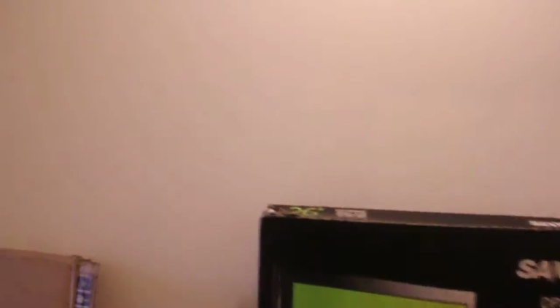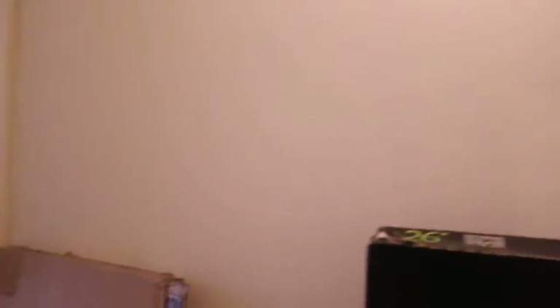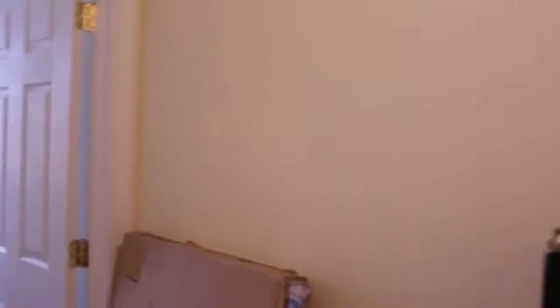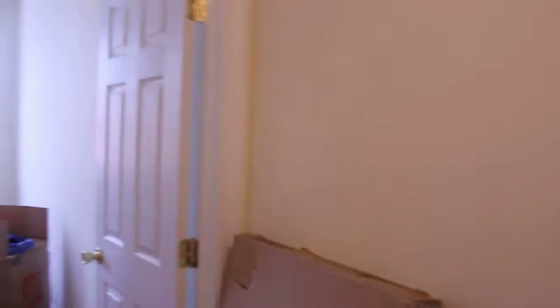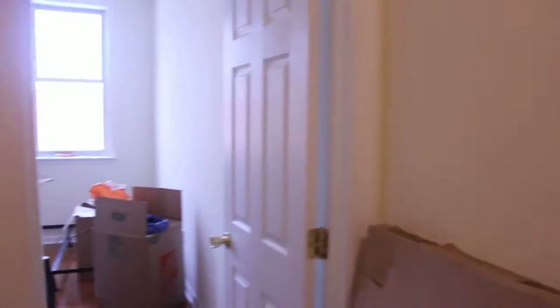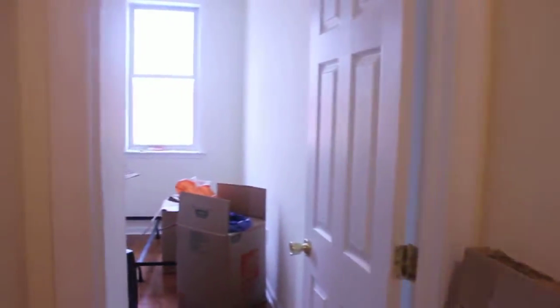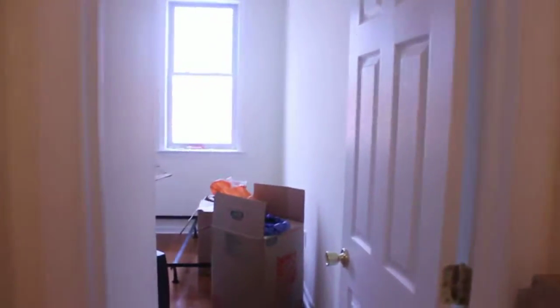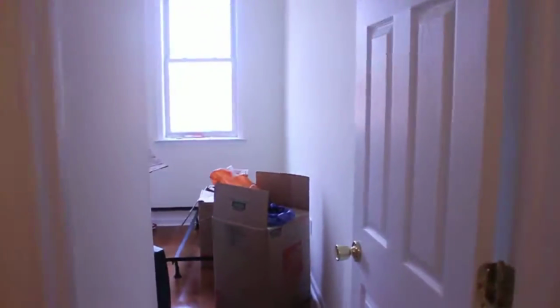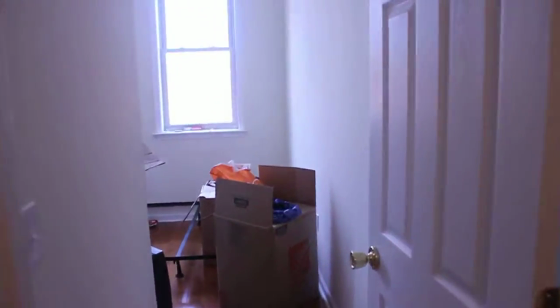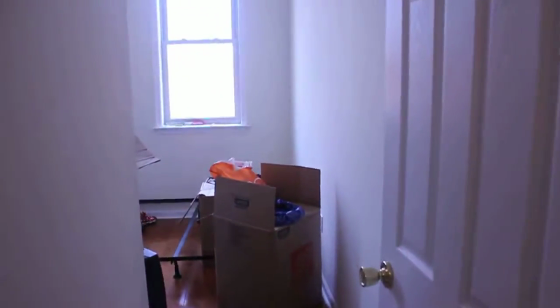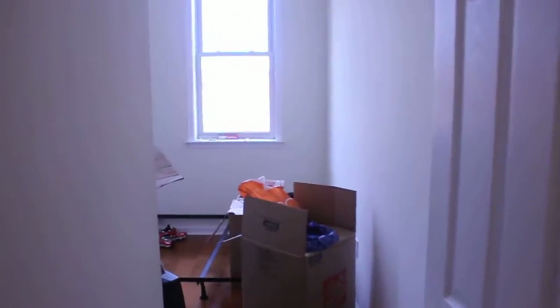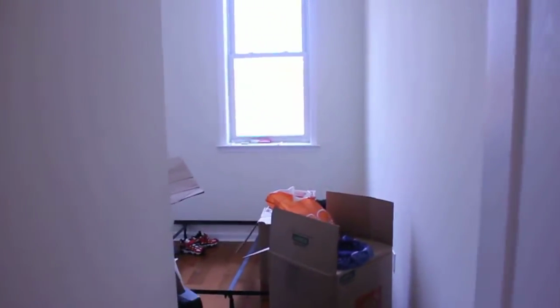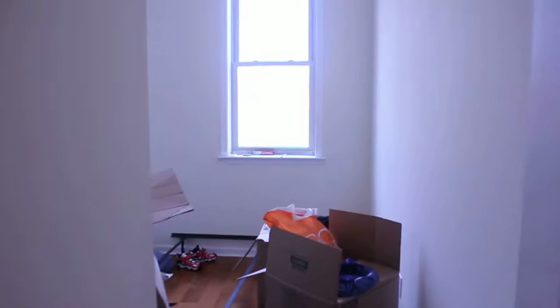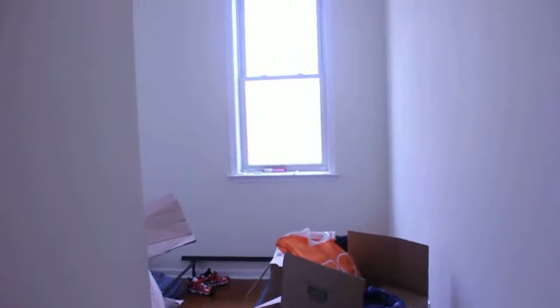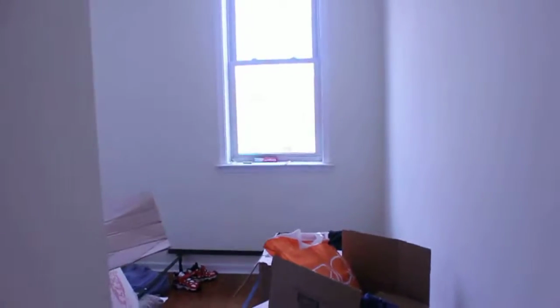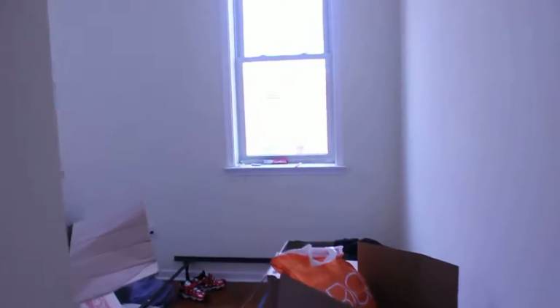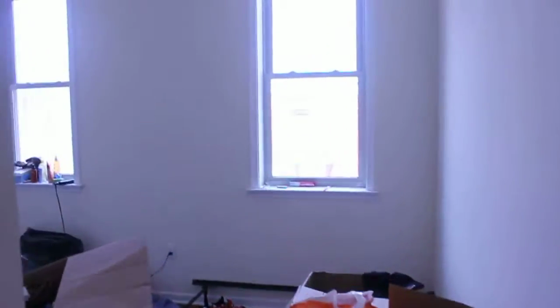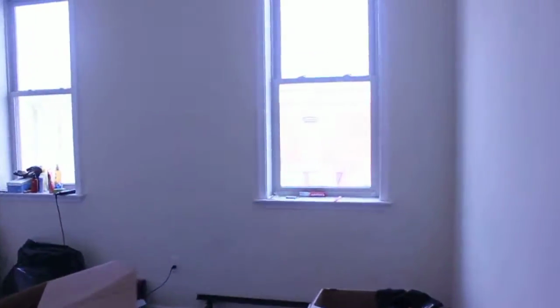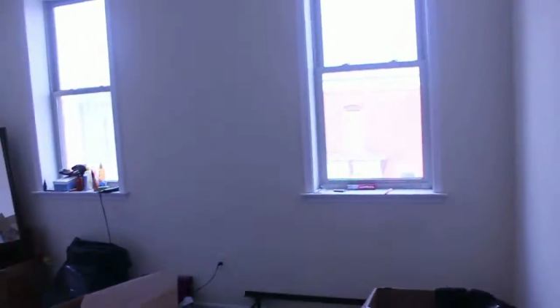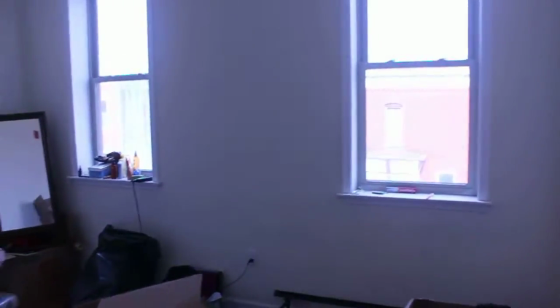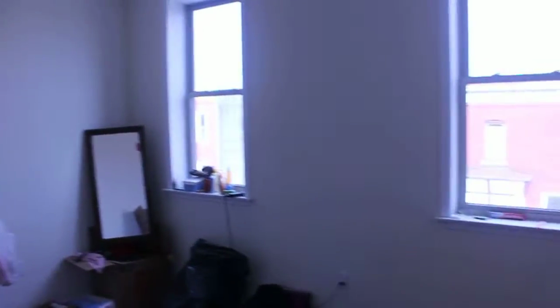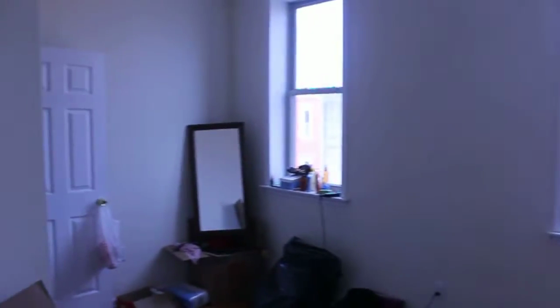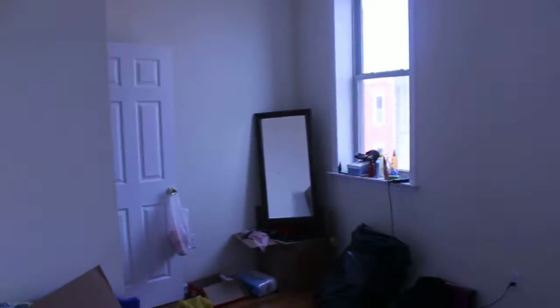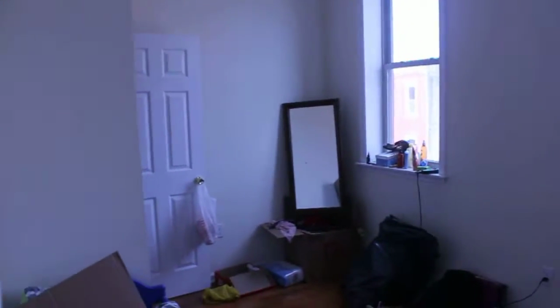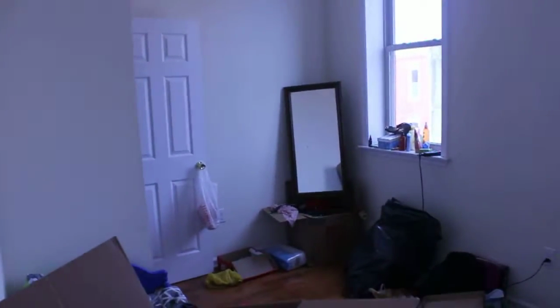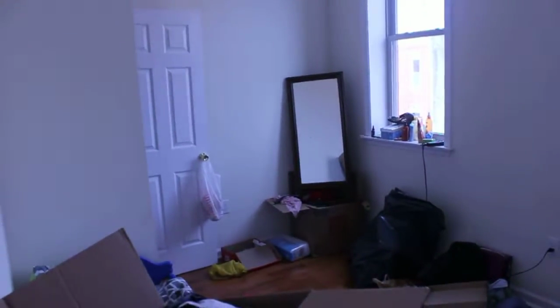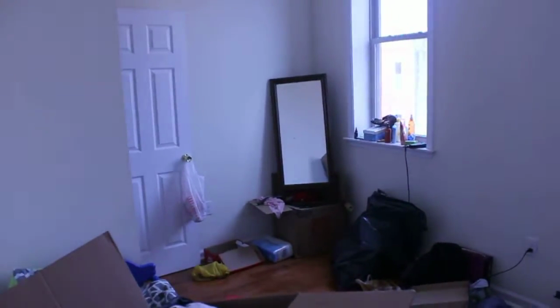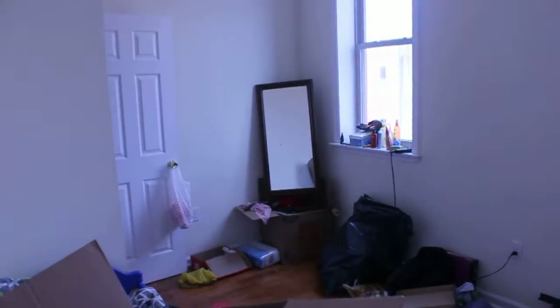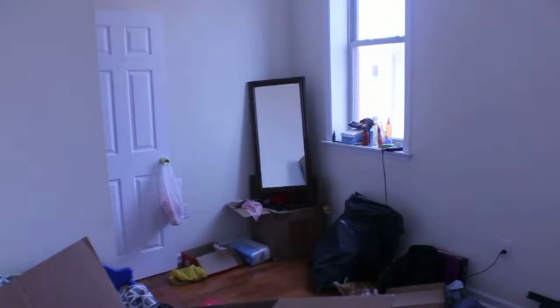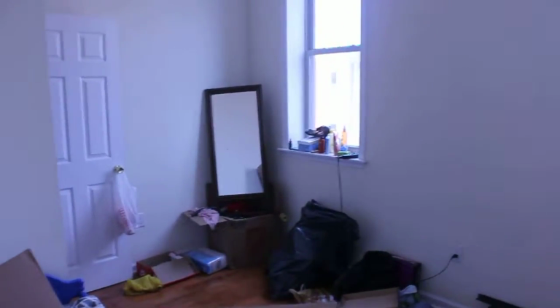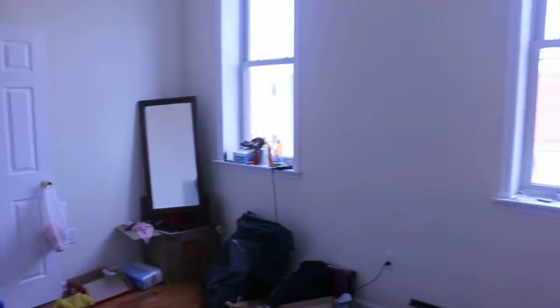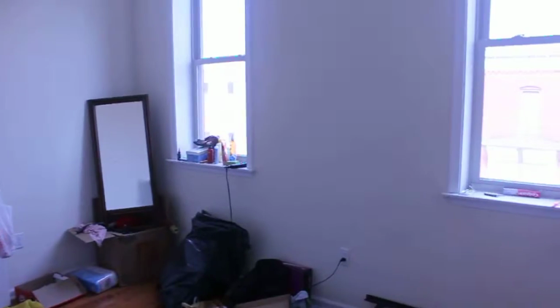Then we head to our left. We've got another nice size room with someone in the process of moving. This room gets a lot of light. It's got a closet.